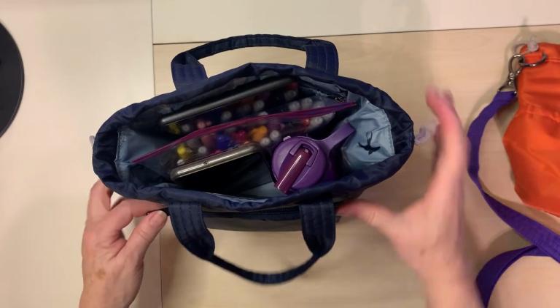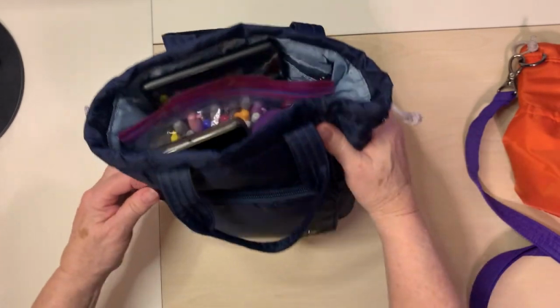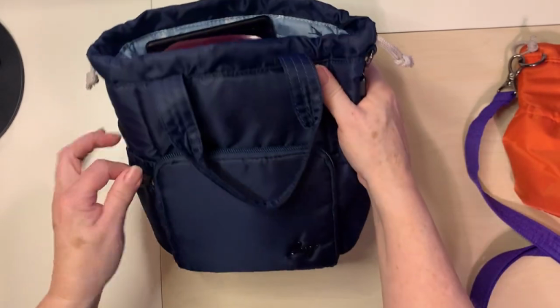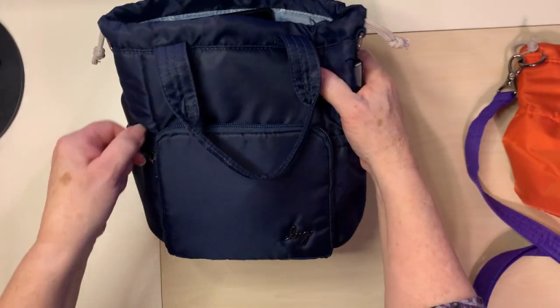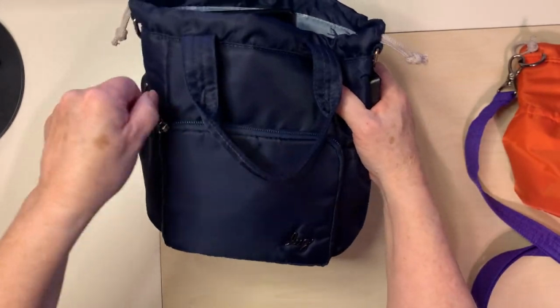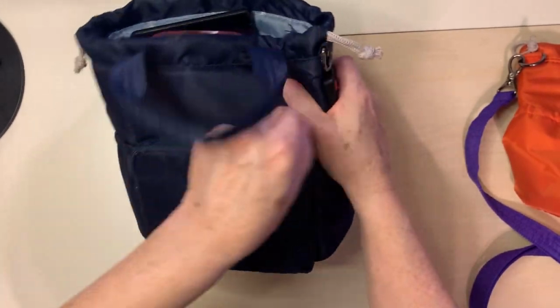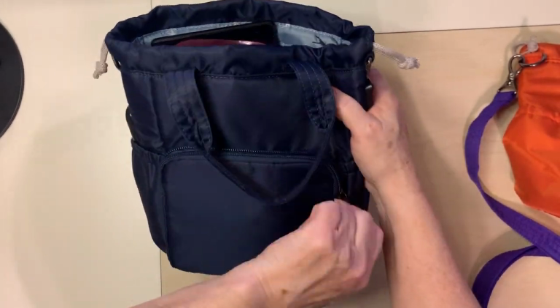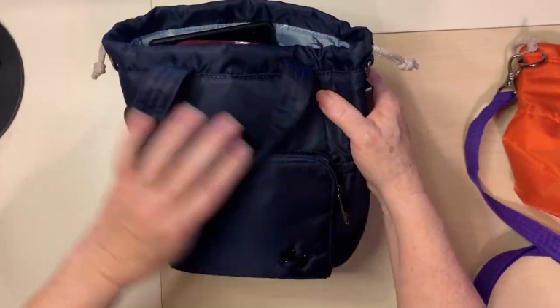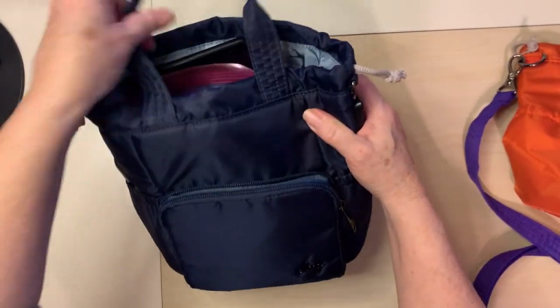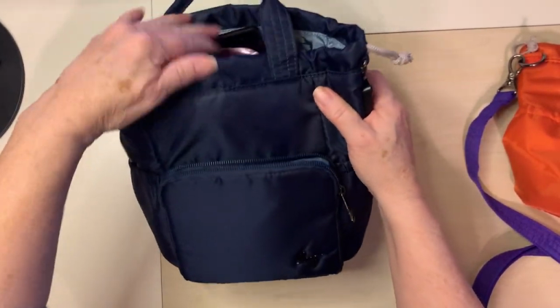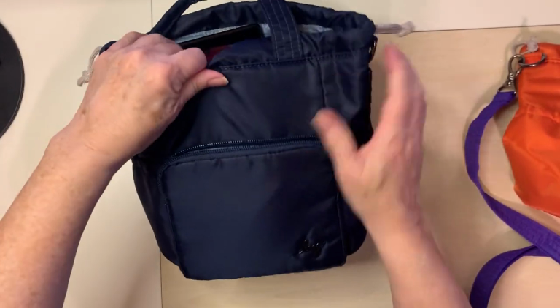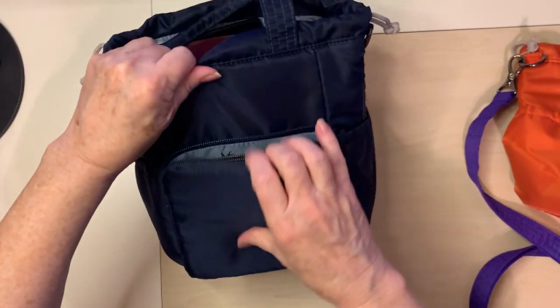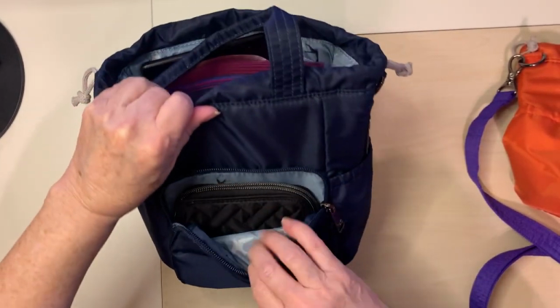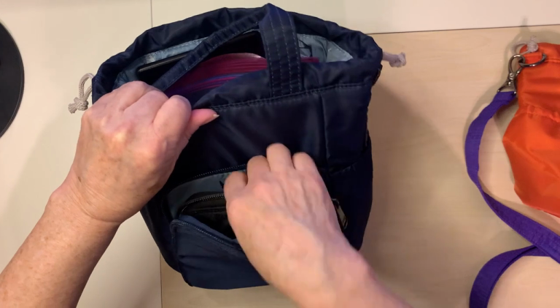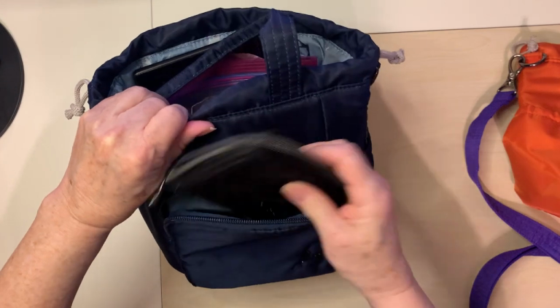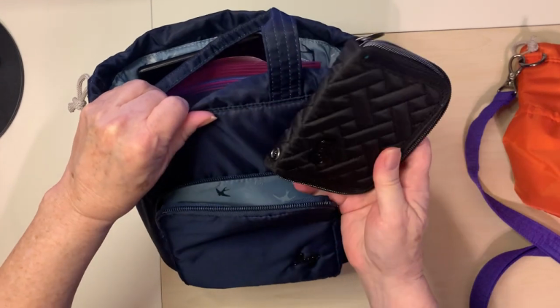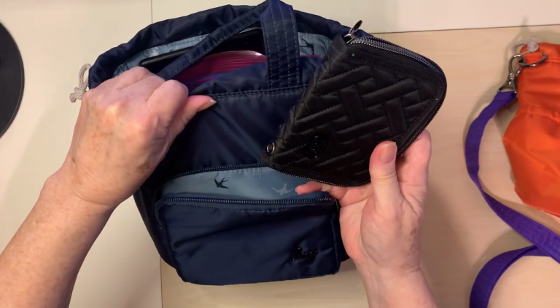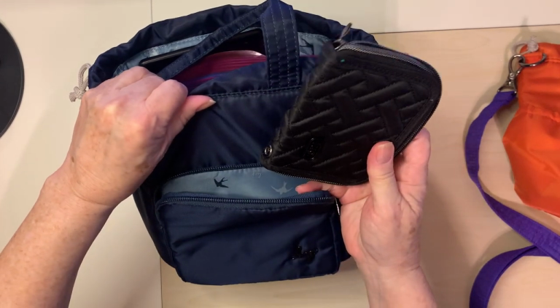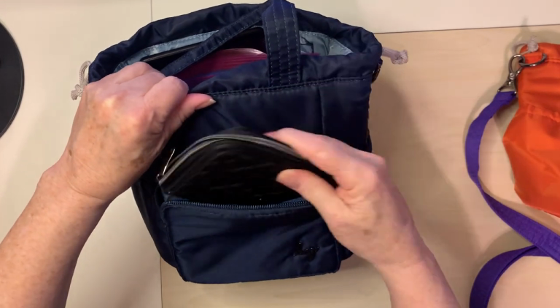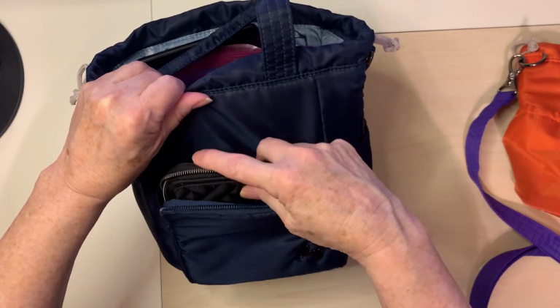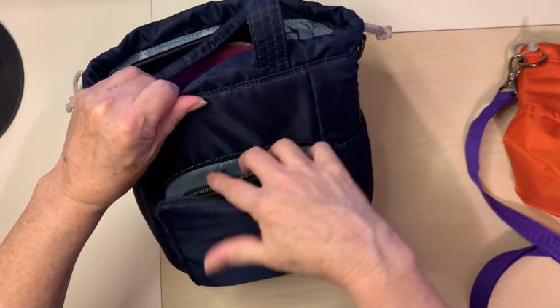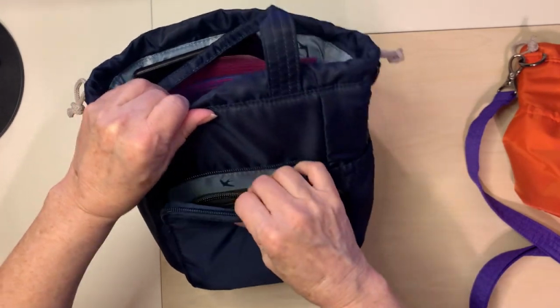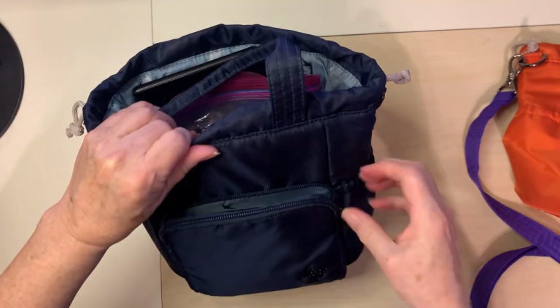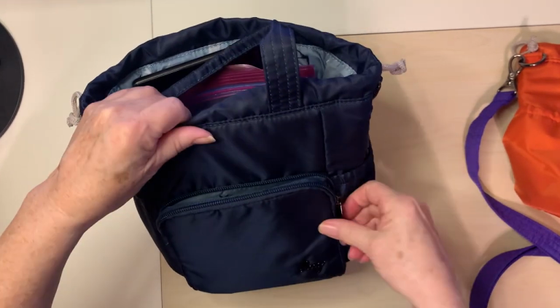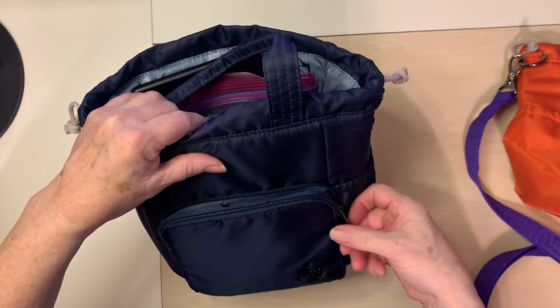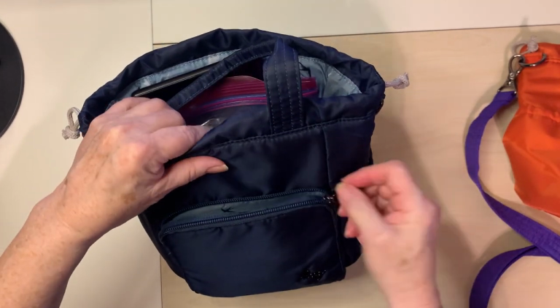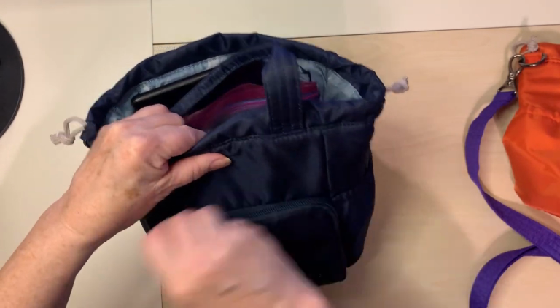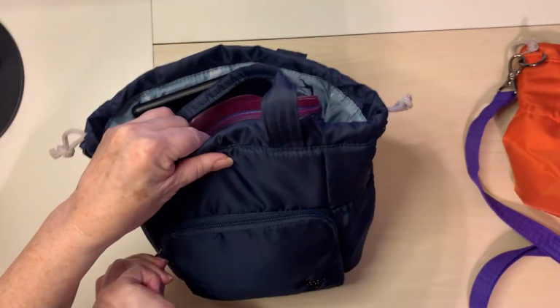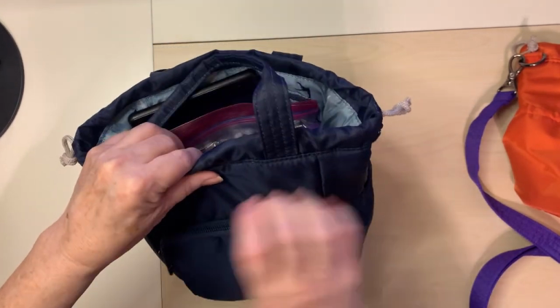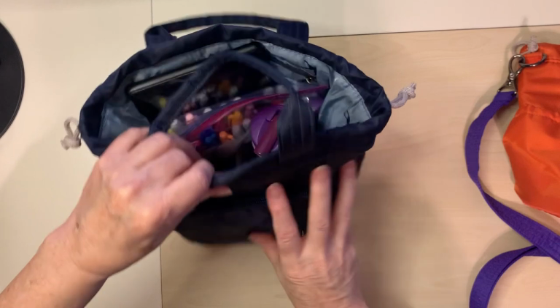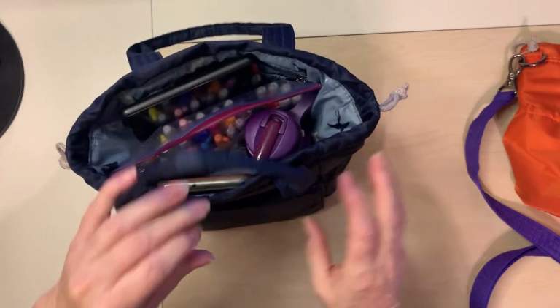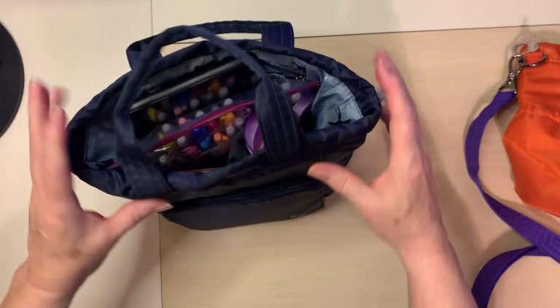Also on the front — I think I stuck a wallet. Yep, I've got a wallet in there. That fits nicely.